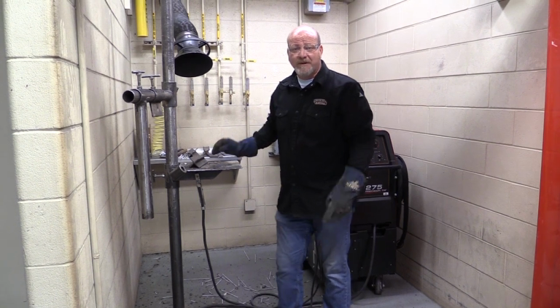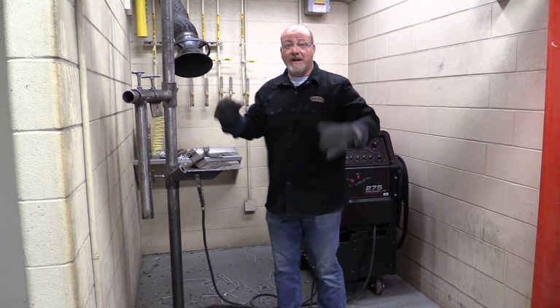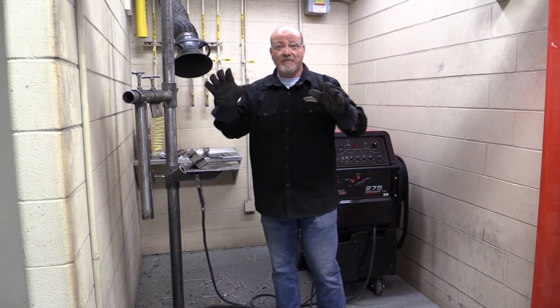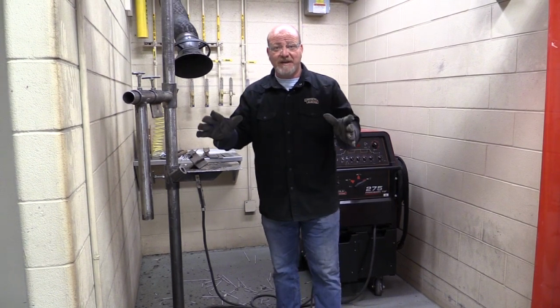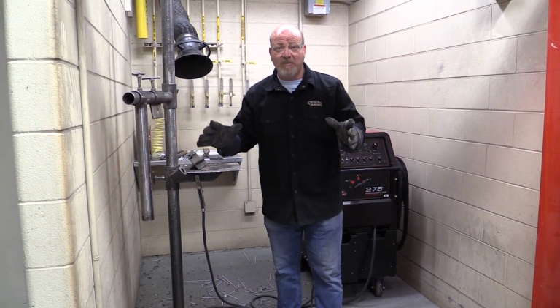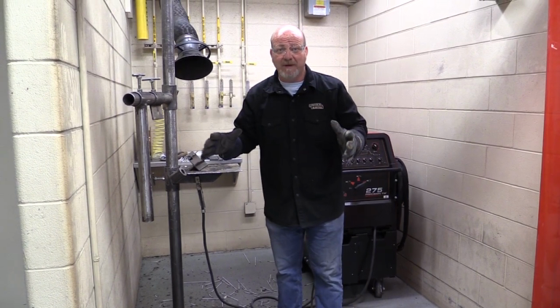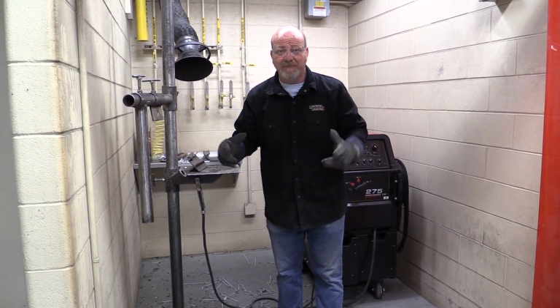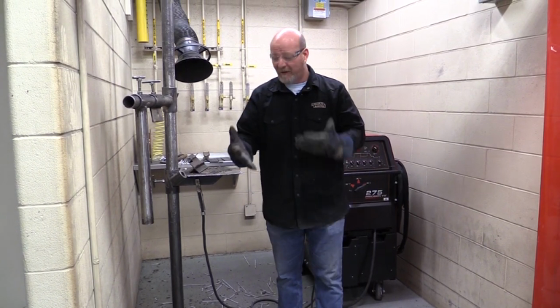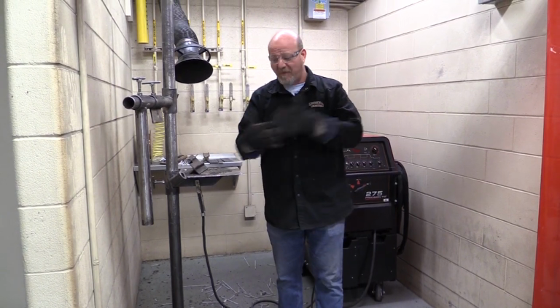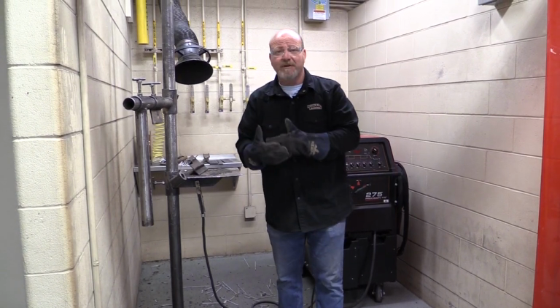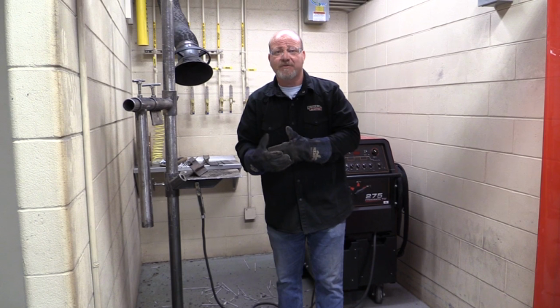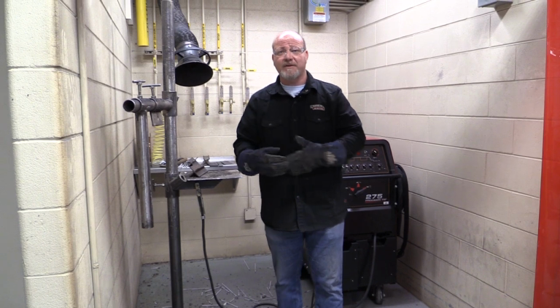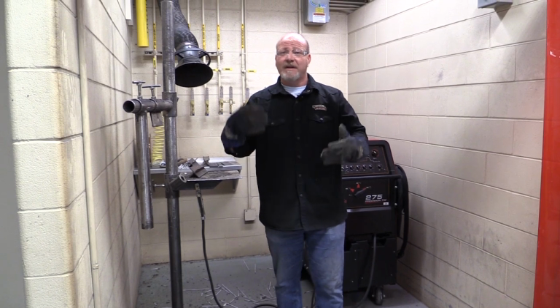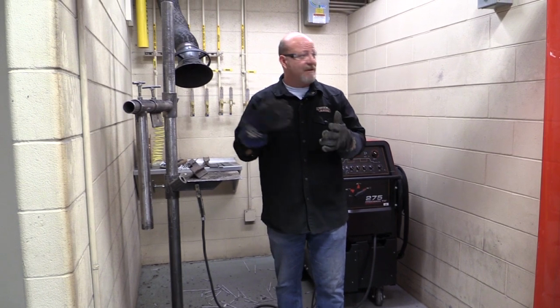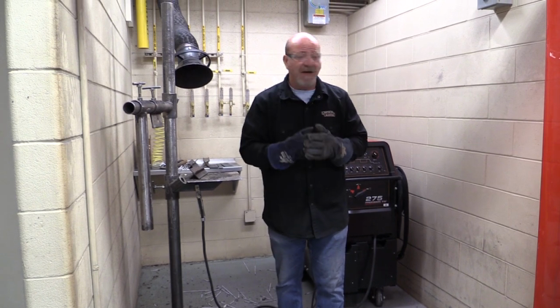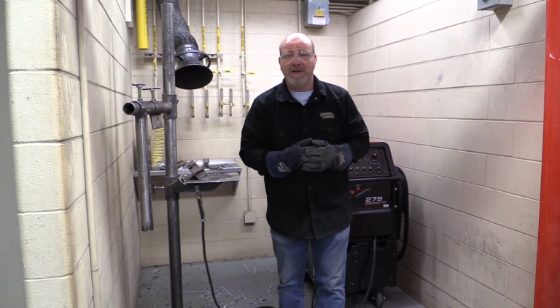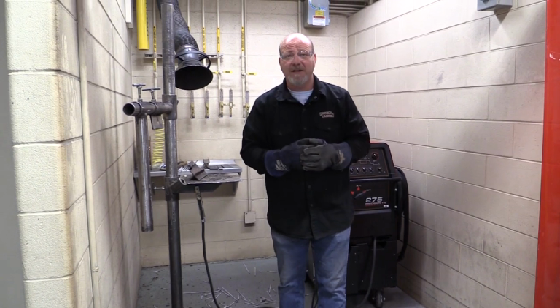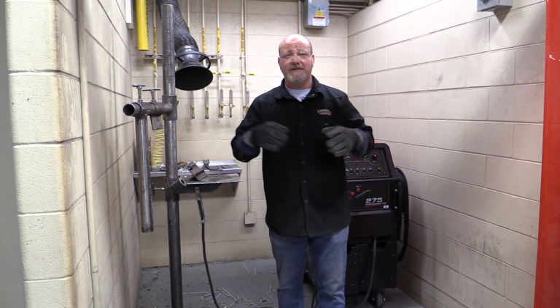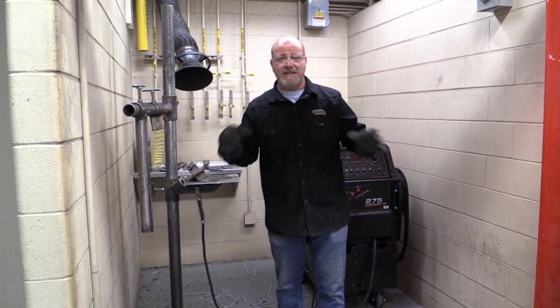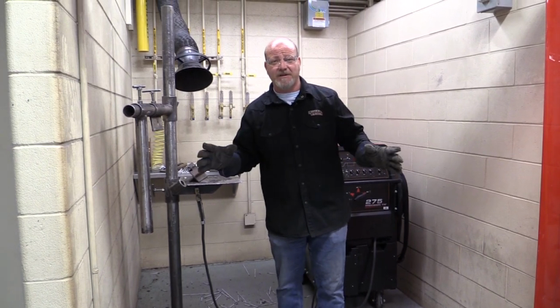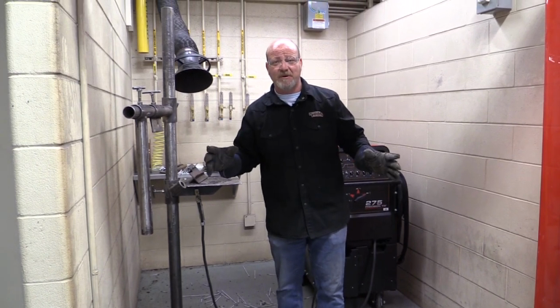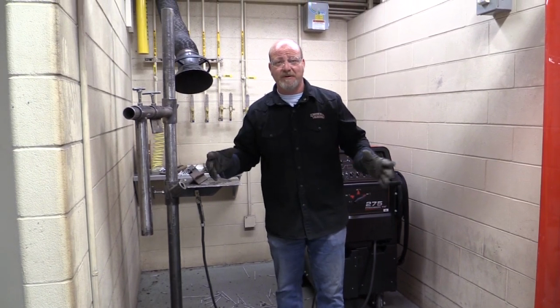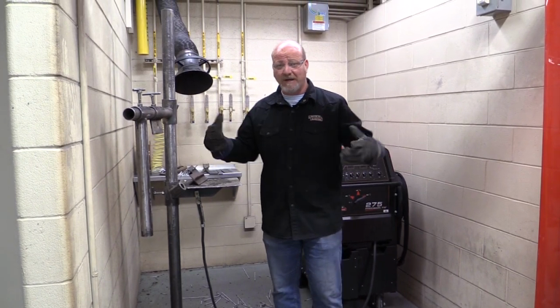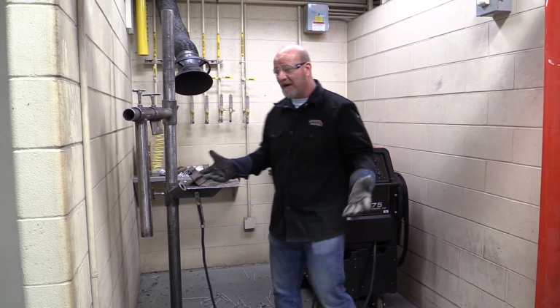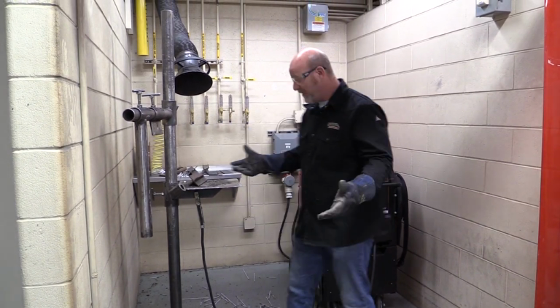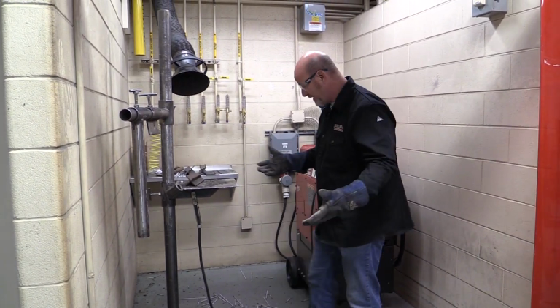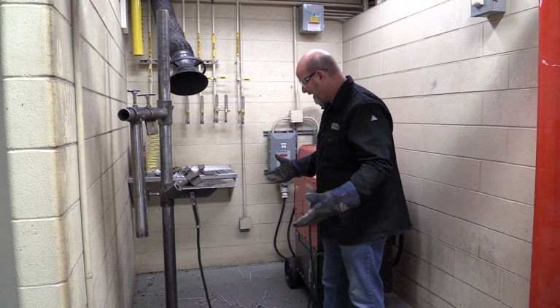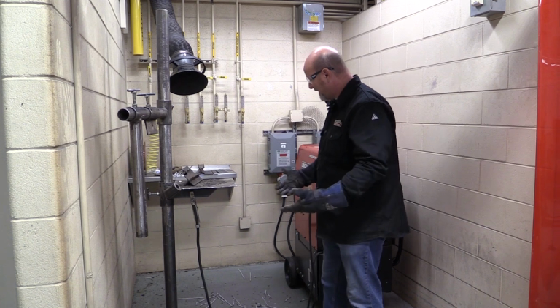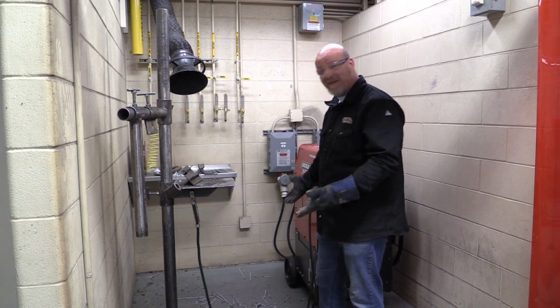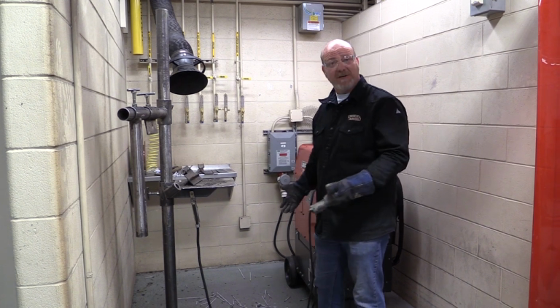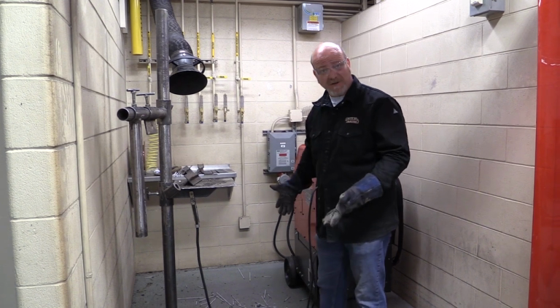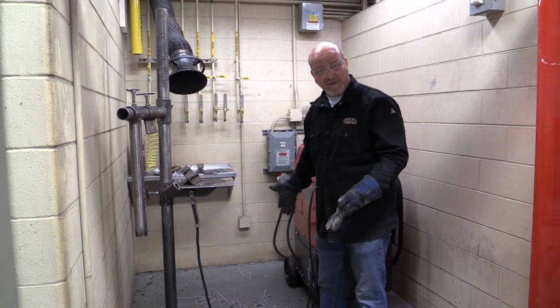So you've got all your protective equipment, you've met with your instructors, you've done everything you need to, they send you to your booth. Here we are in a booth and it's obviously a dirty booth.